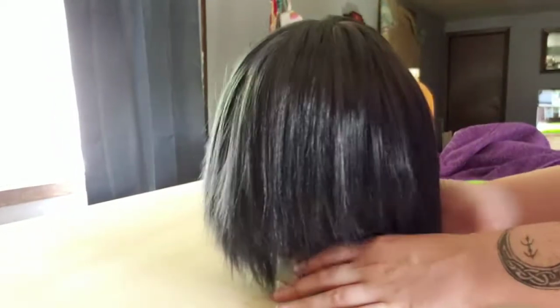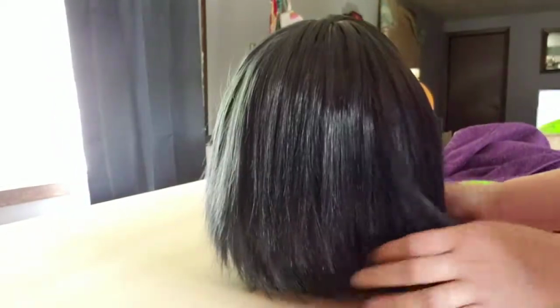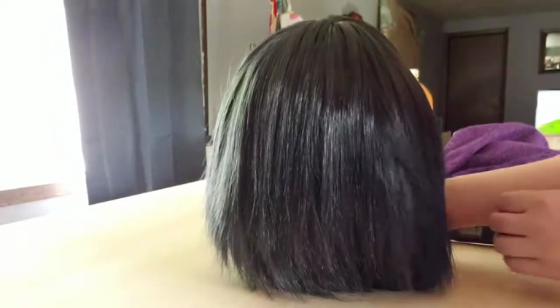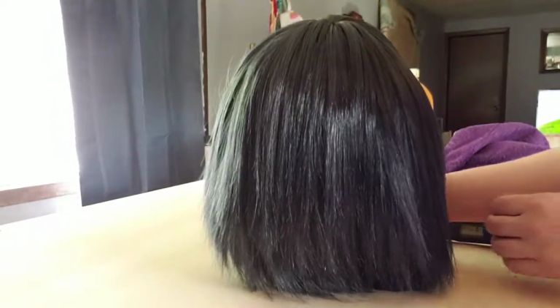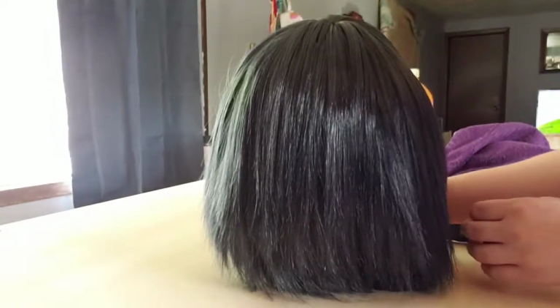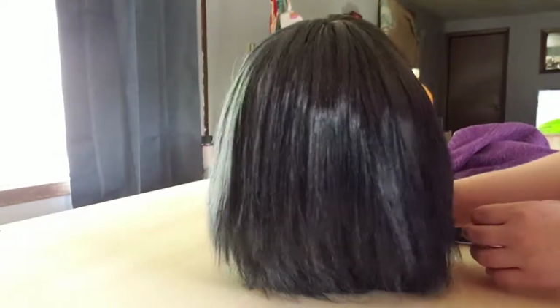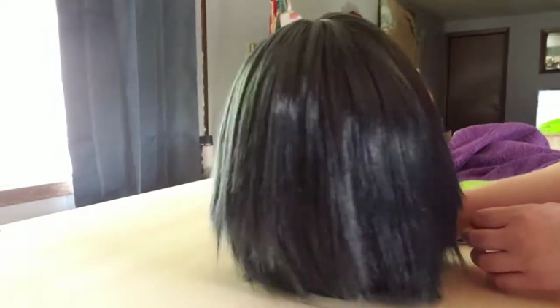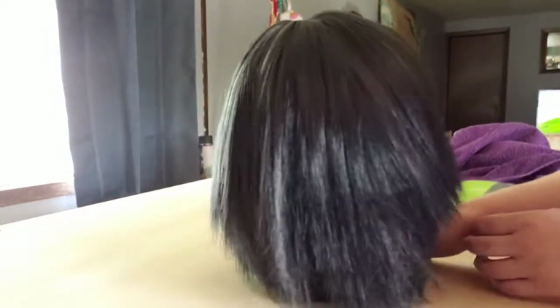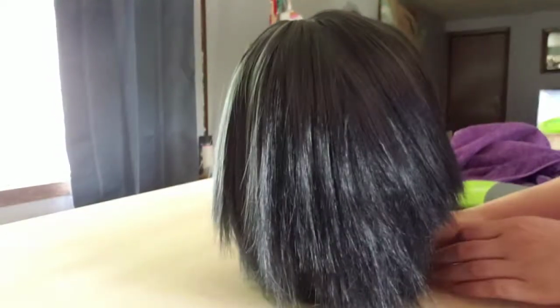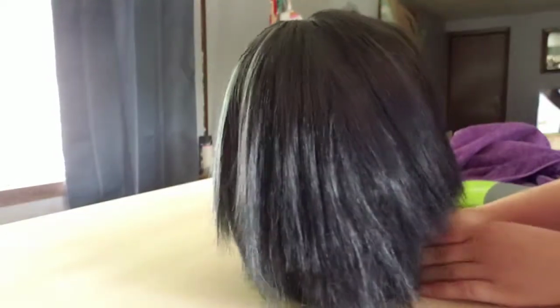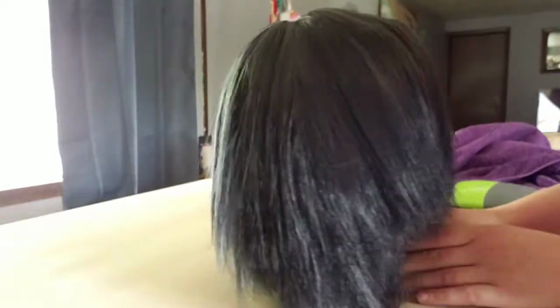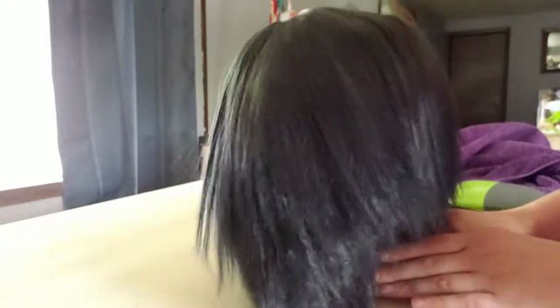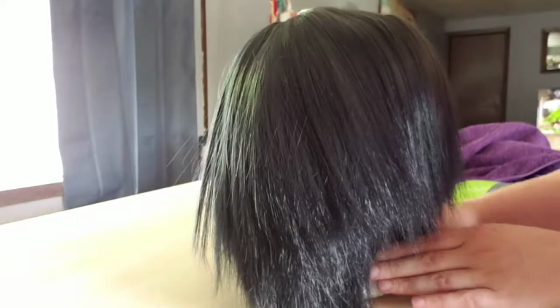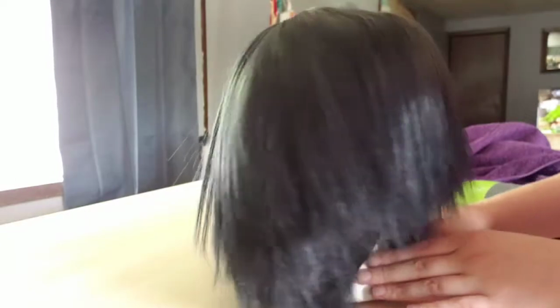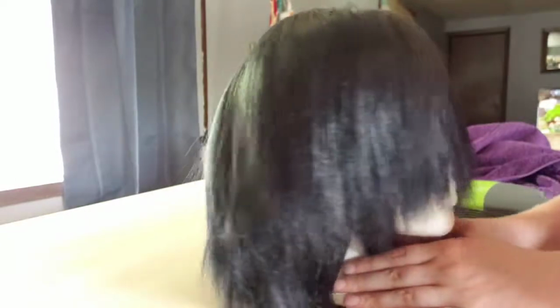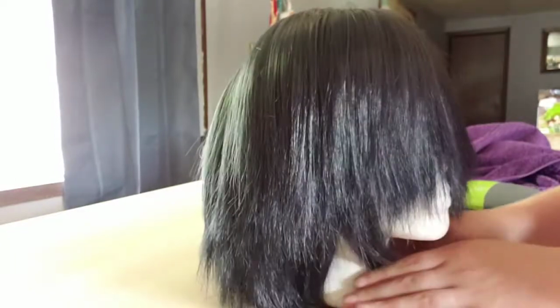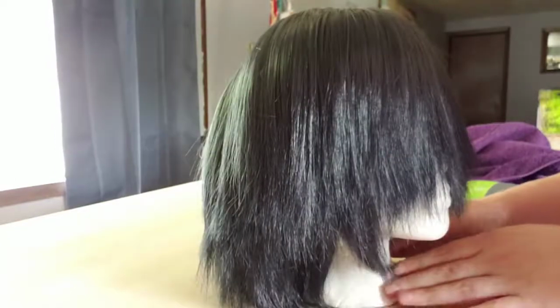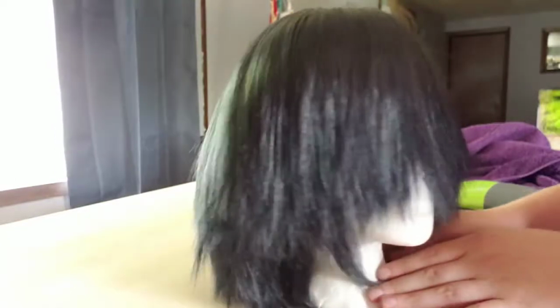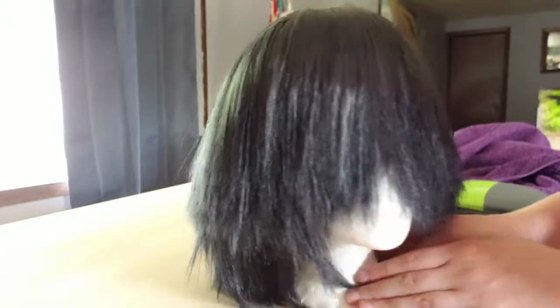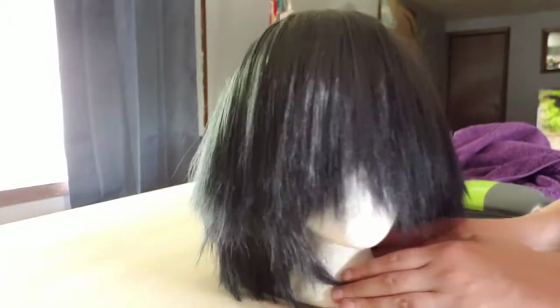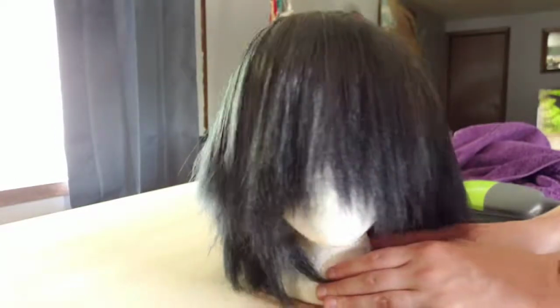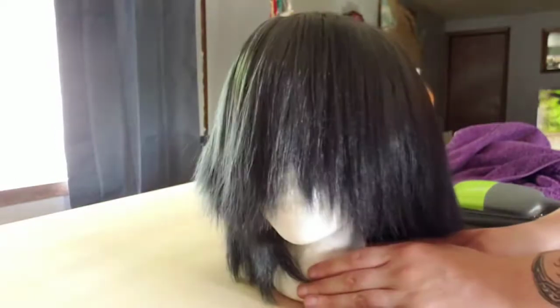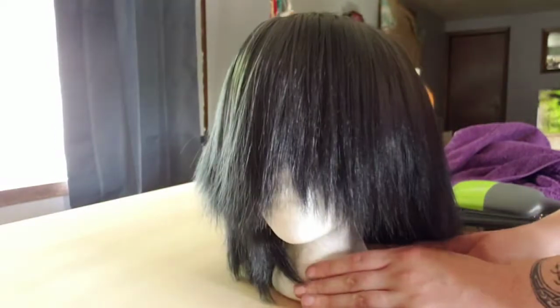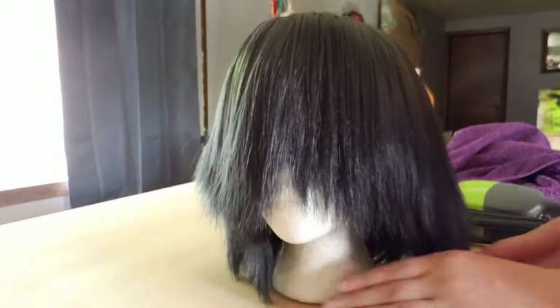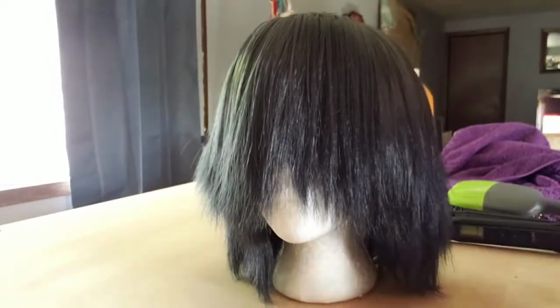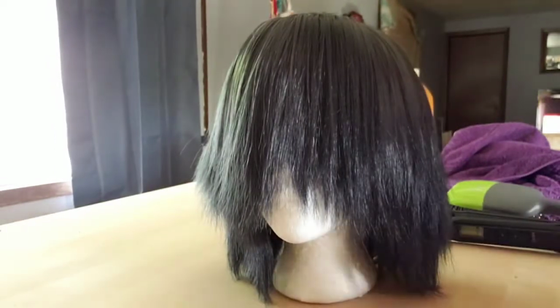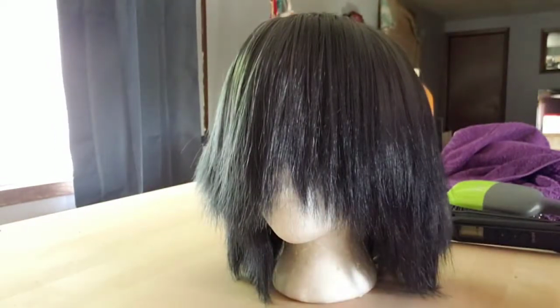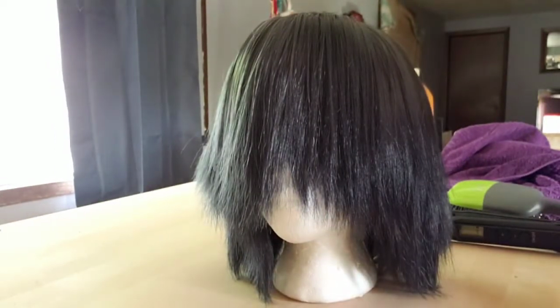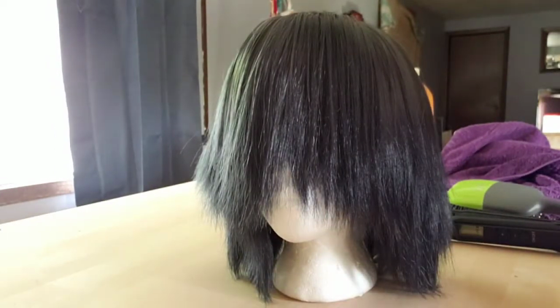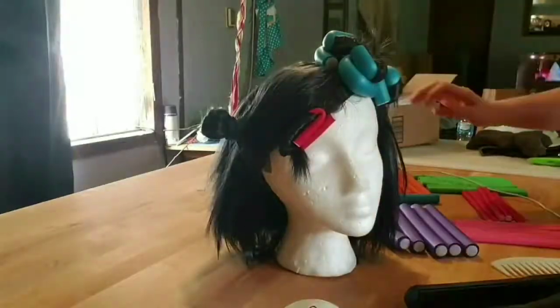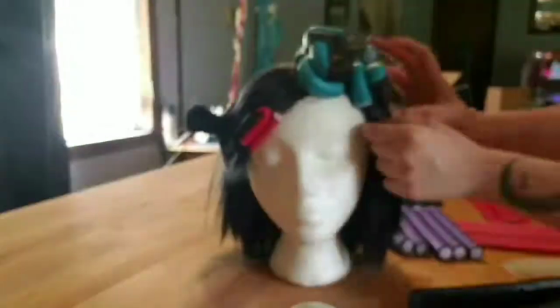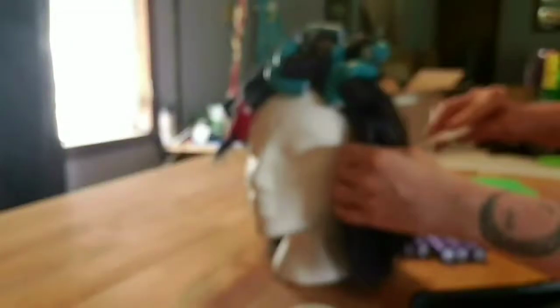Looking good so far — you can see some of the dimension from using a blonde mix in my previous wig. Now we need to start adding curlers.